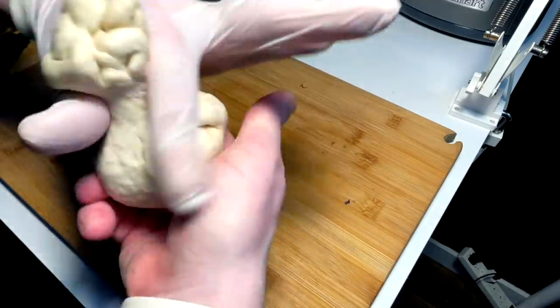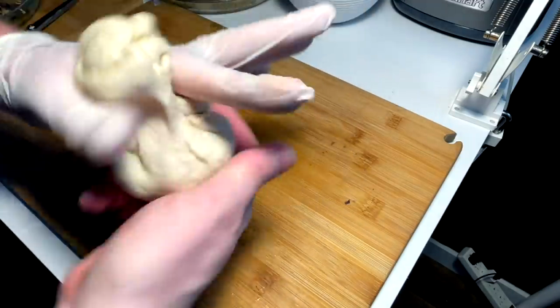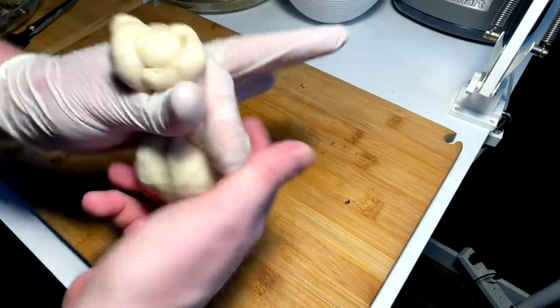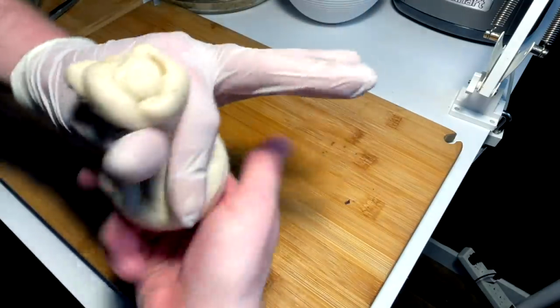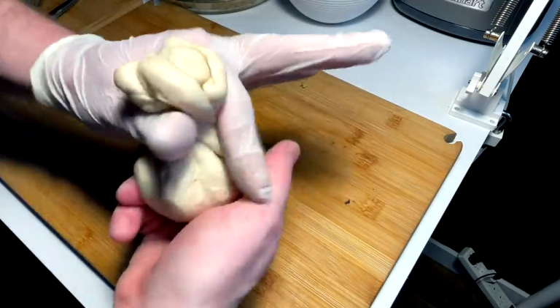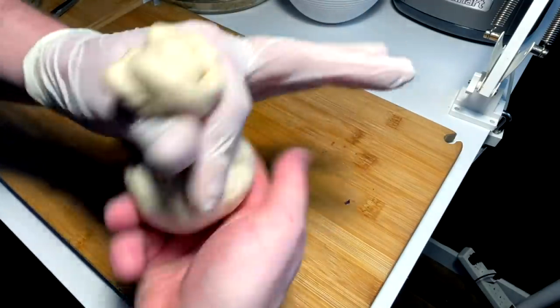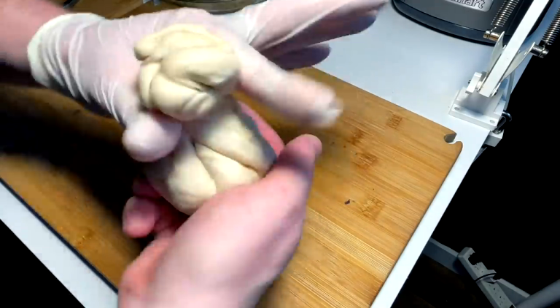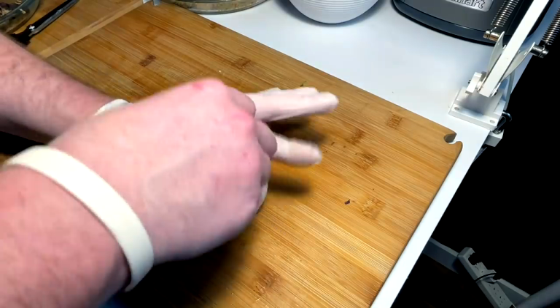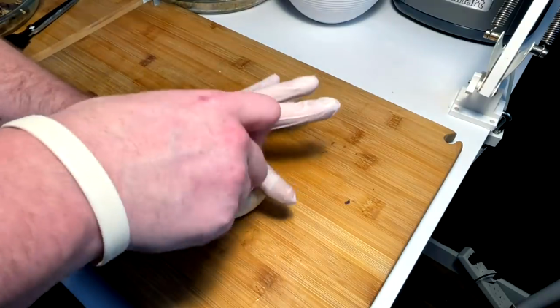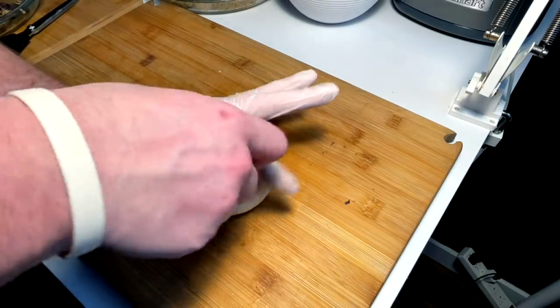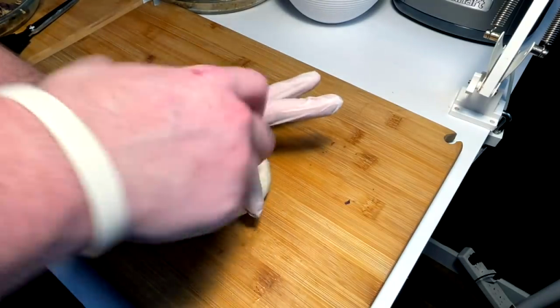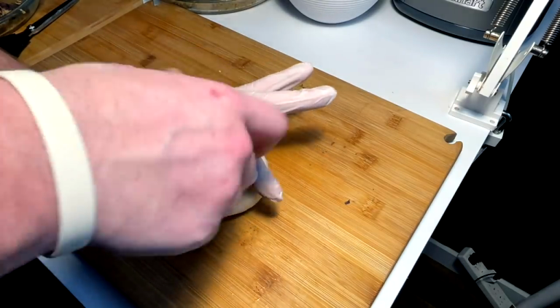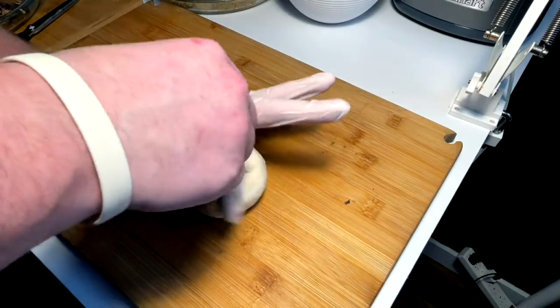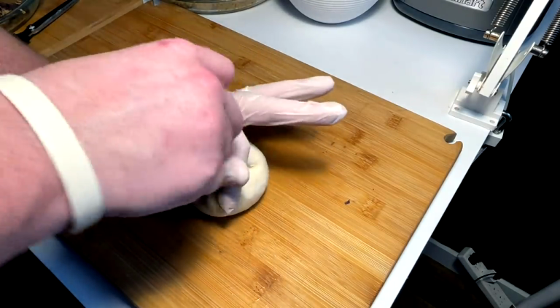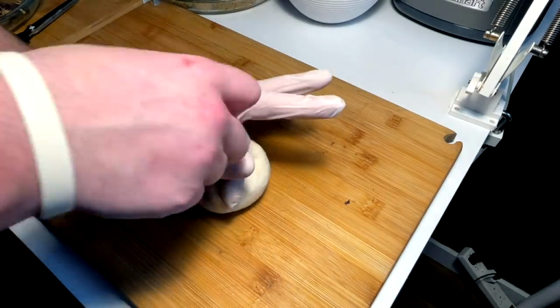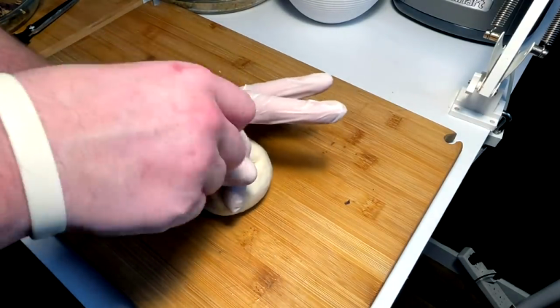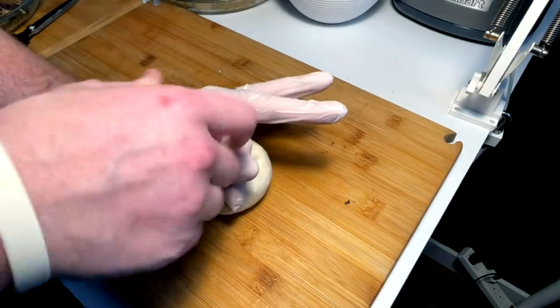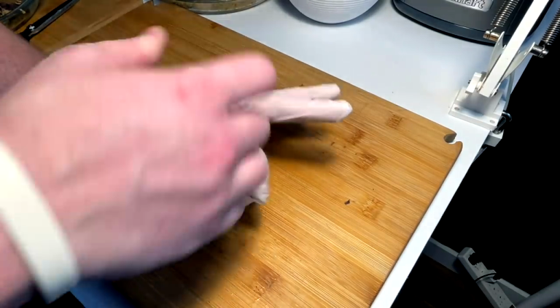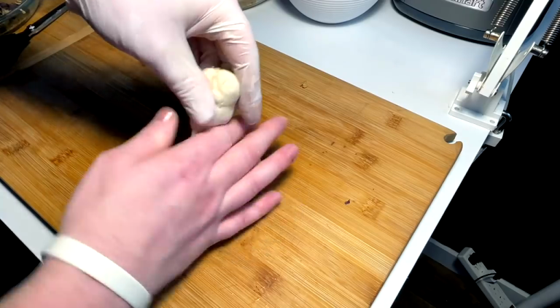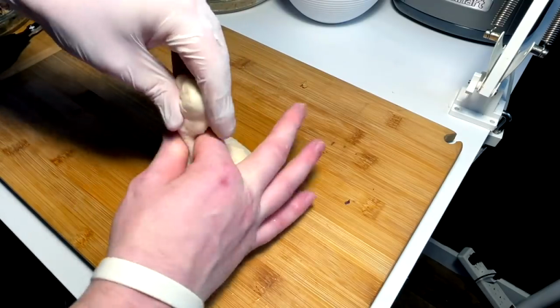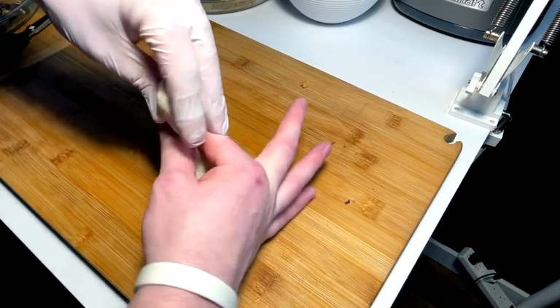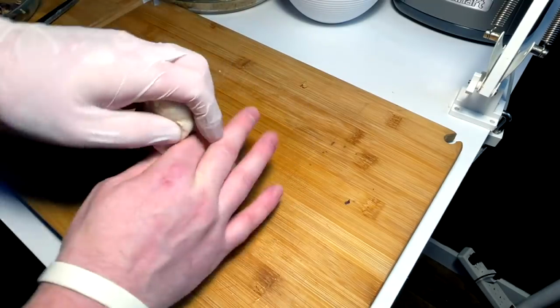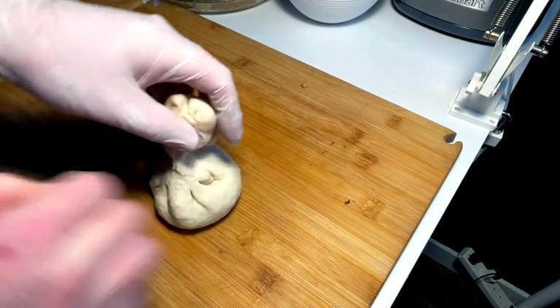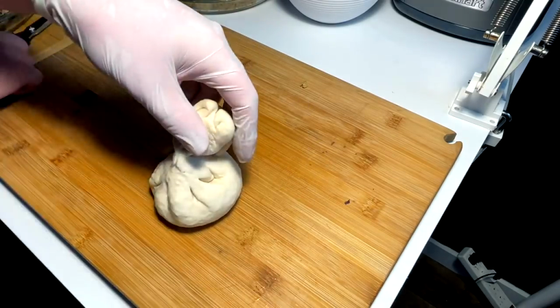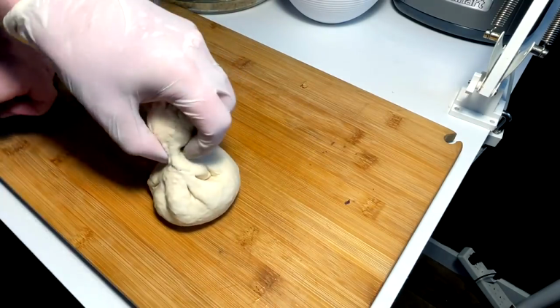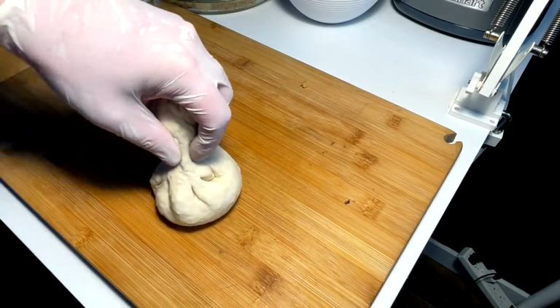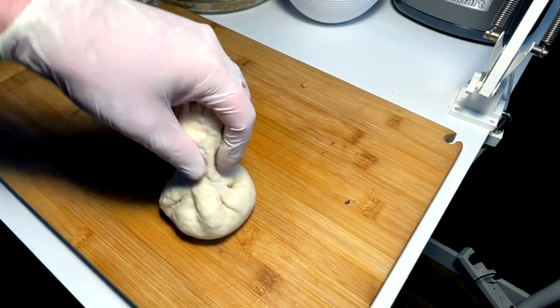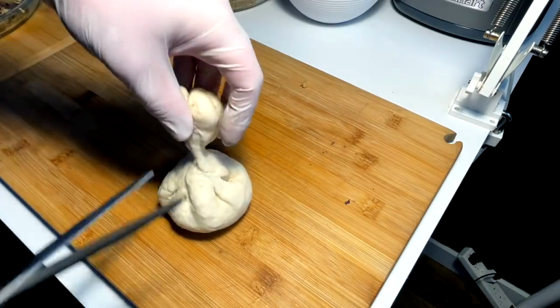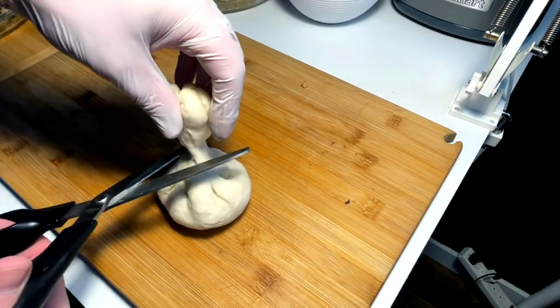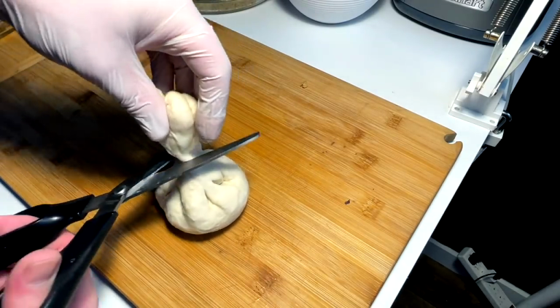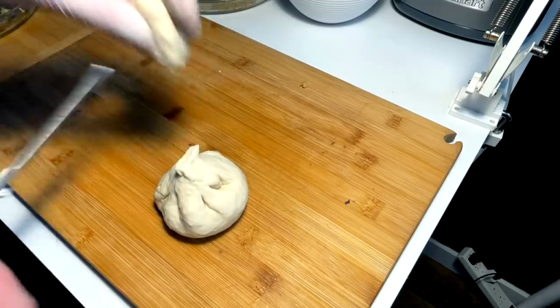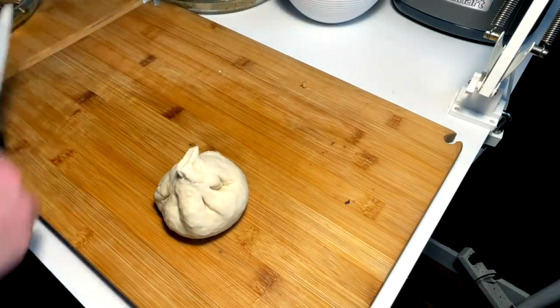Work it to where it's closed off — do some spins or whatever you gotta do, then get this extra dough up to the top. Because my dough is not that soft, I'm just gonna snip it there.